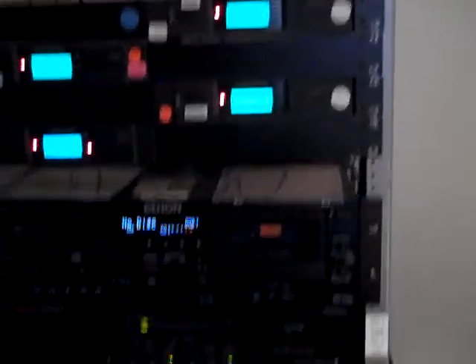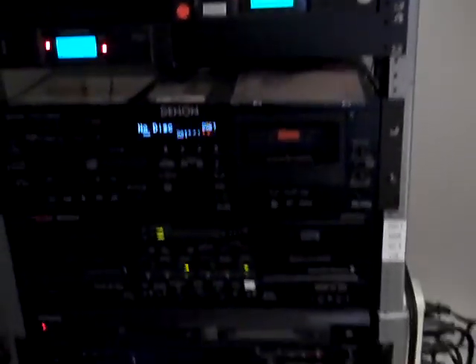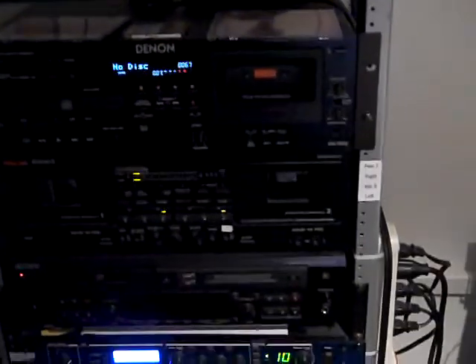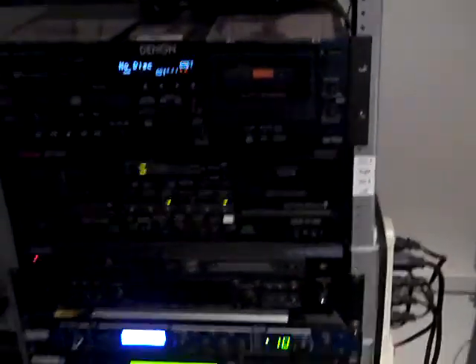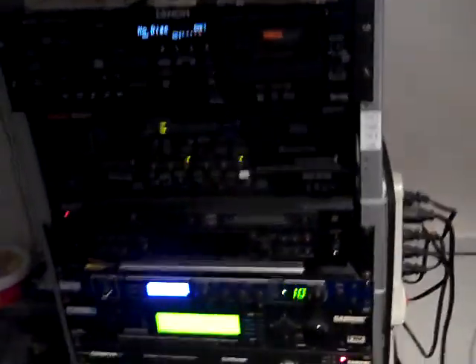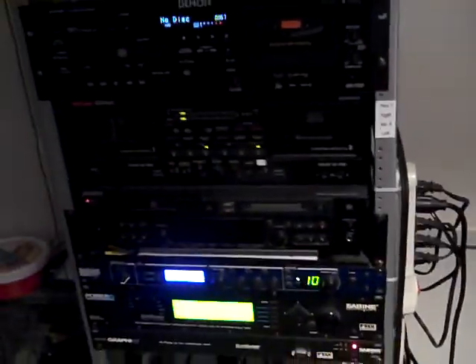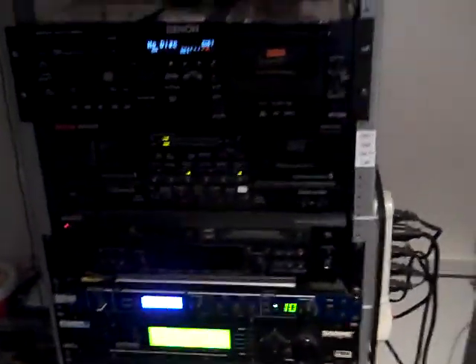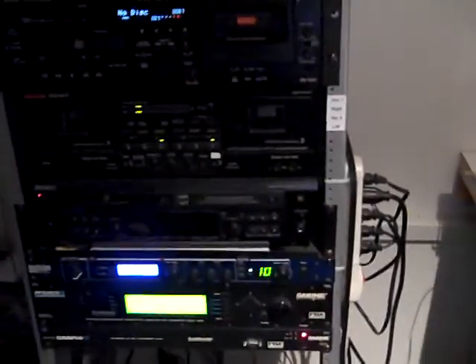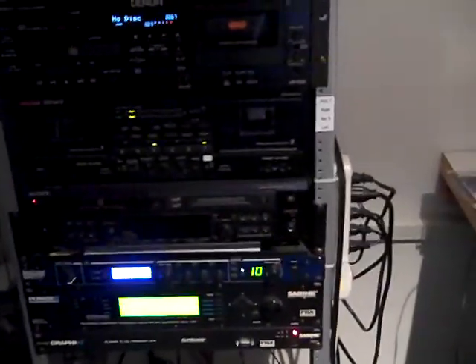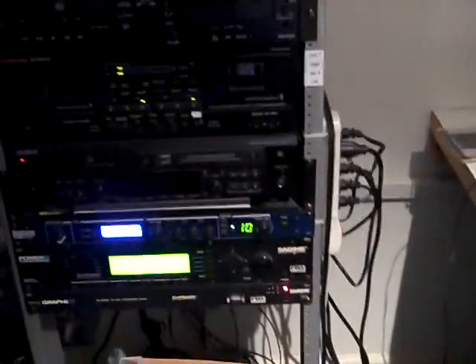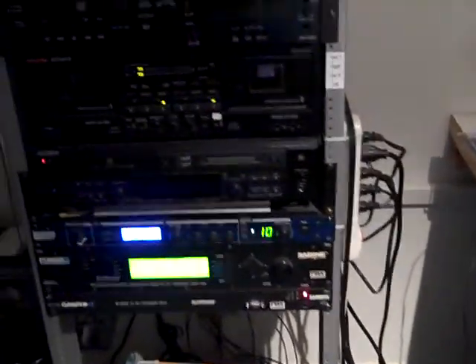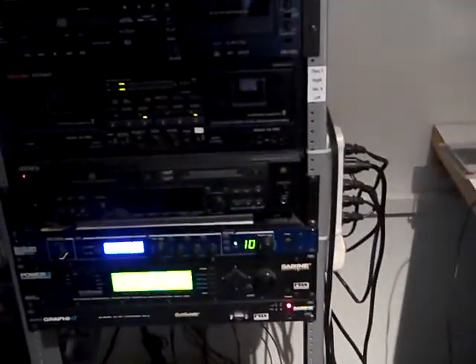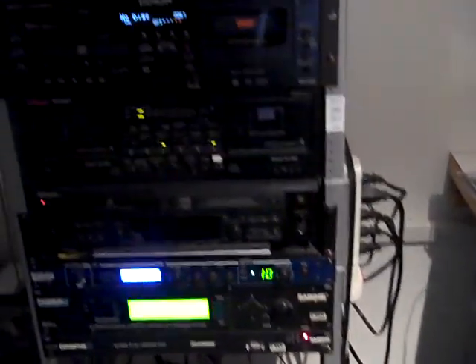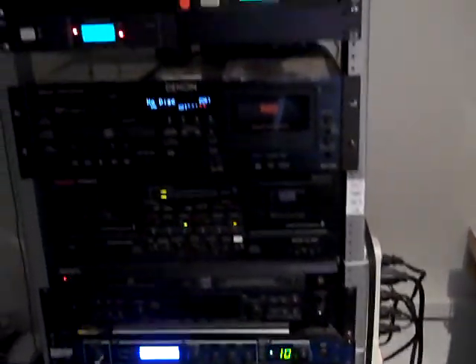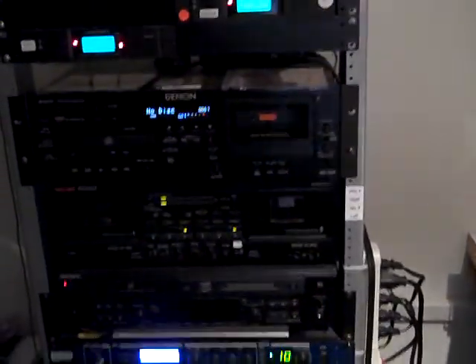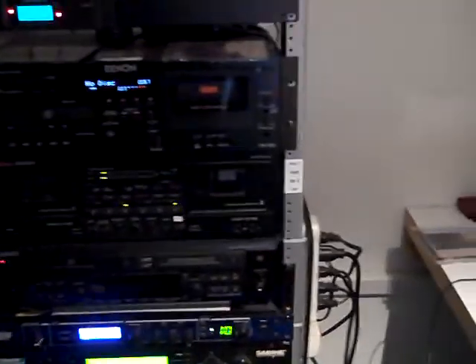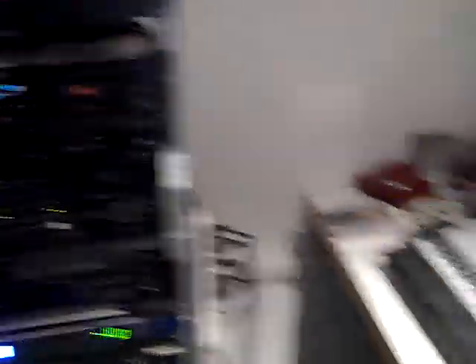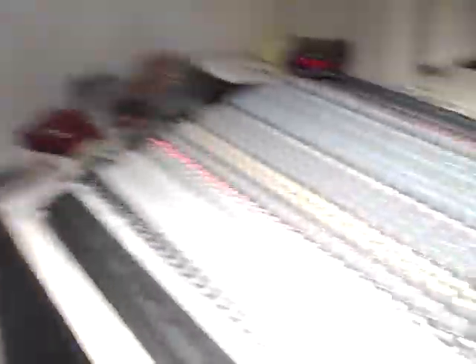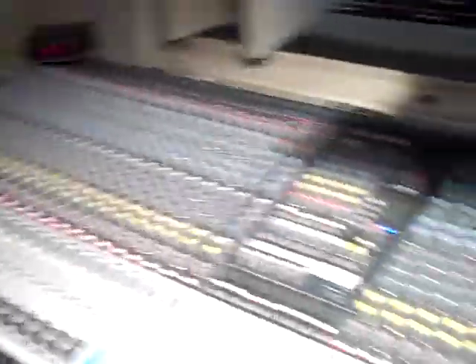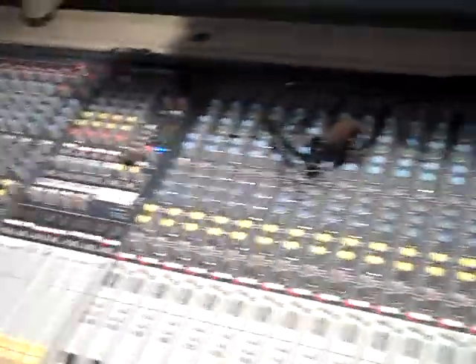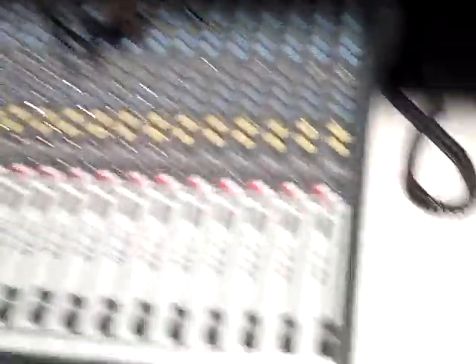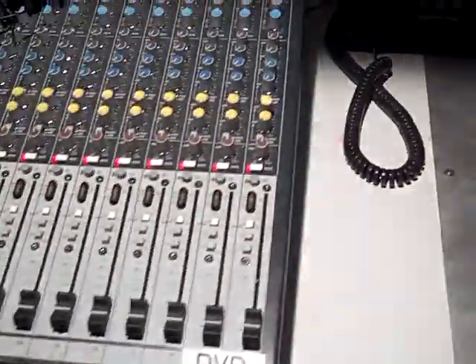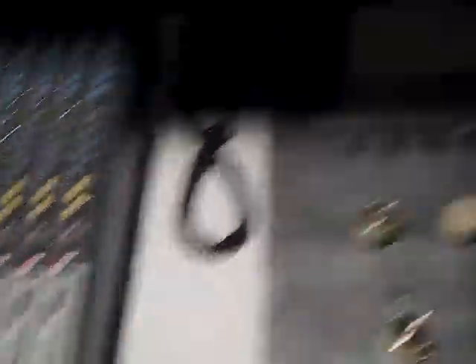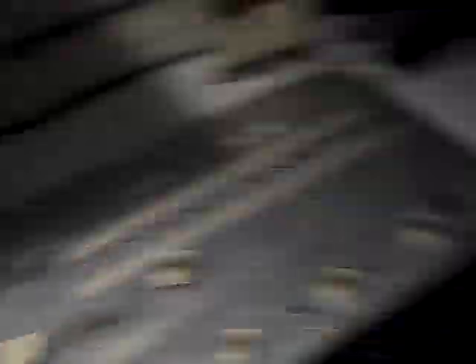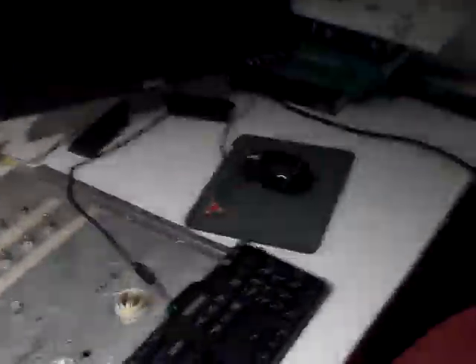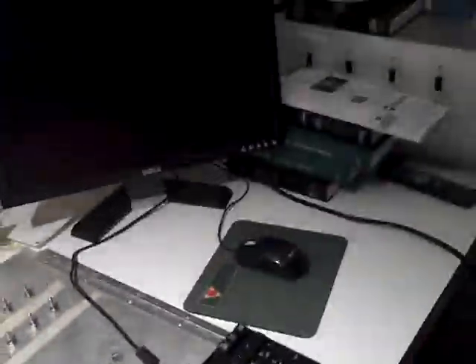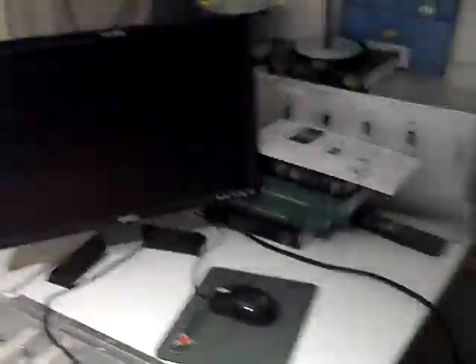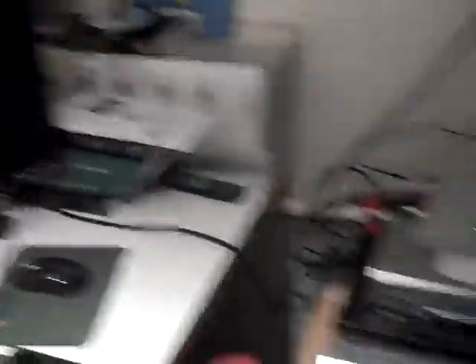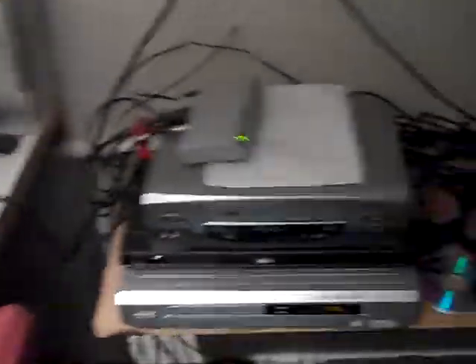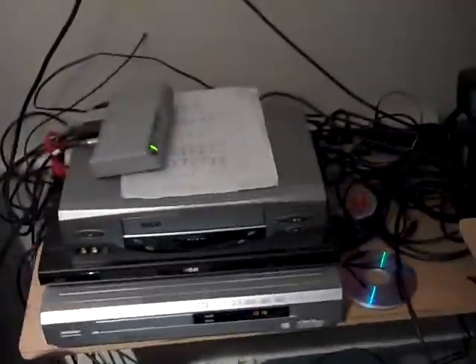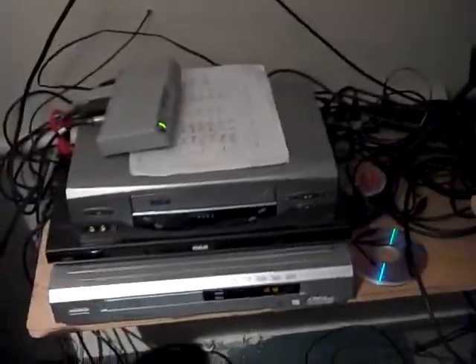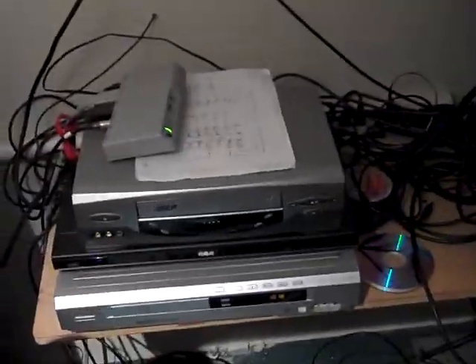In this rack too, we've got tape decks, CD players, a mini disc player. They all feed into channels here on the system along with the computer and the DVD players.